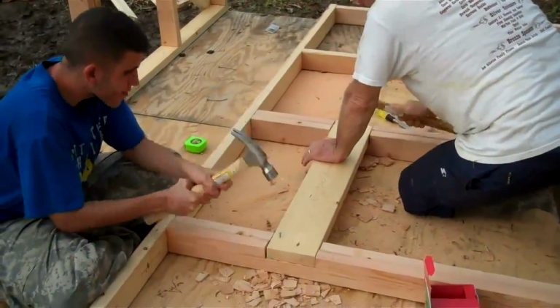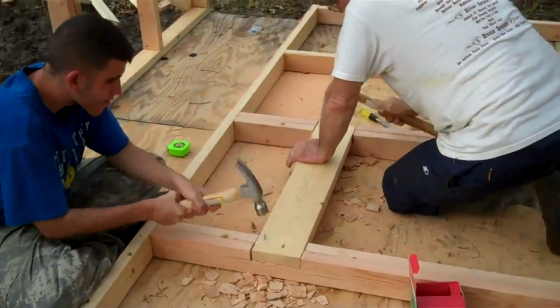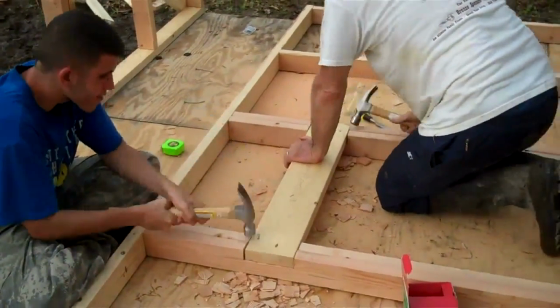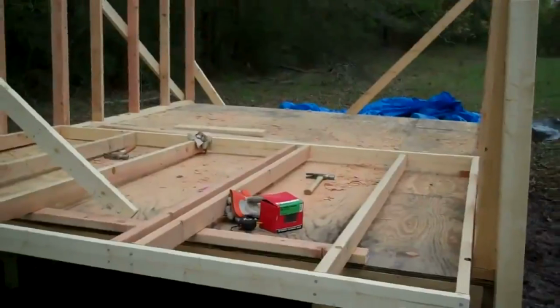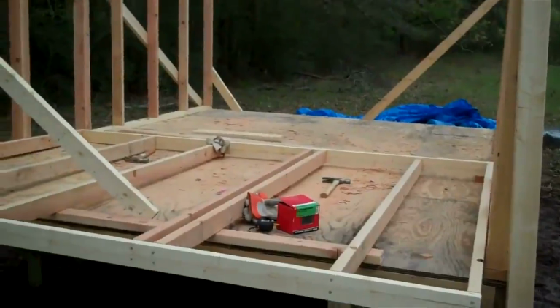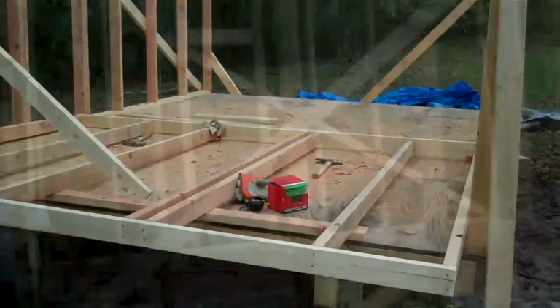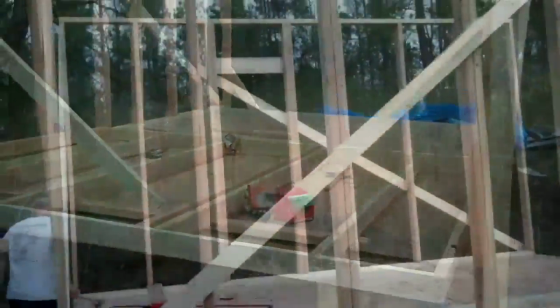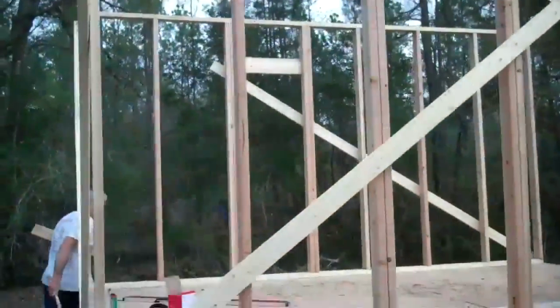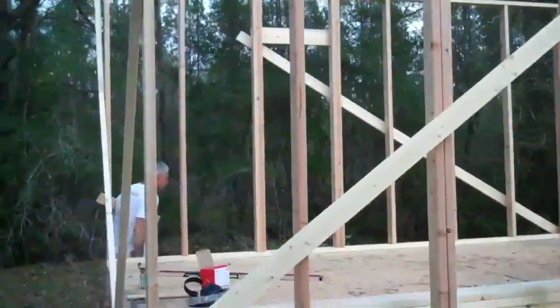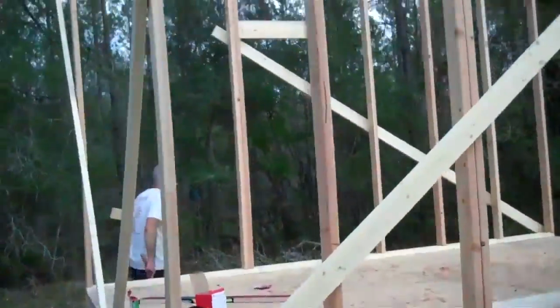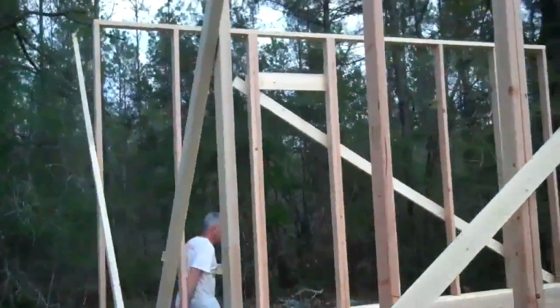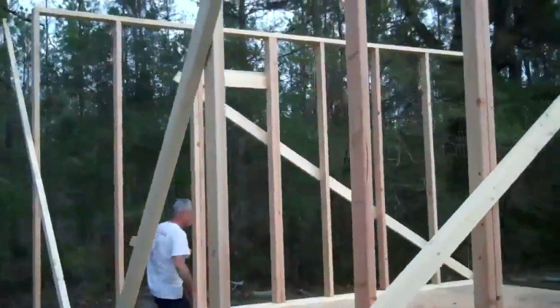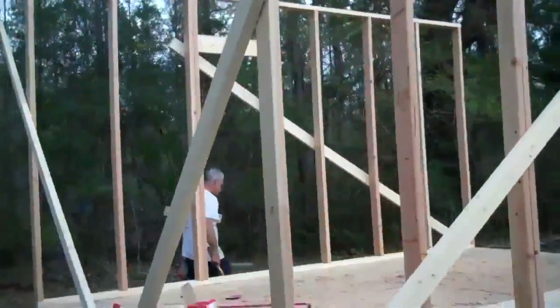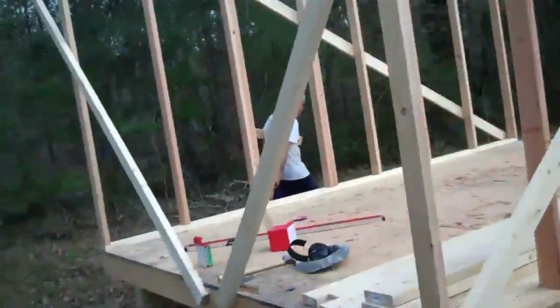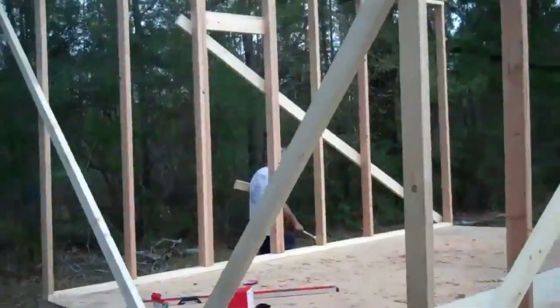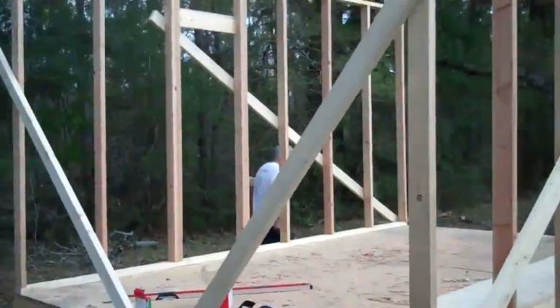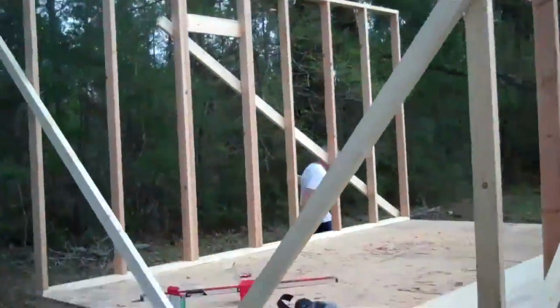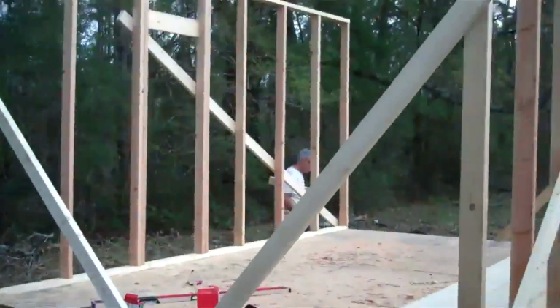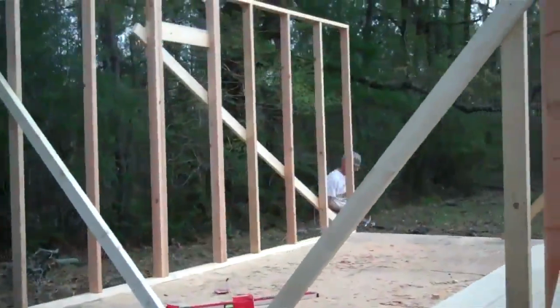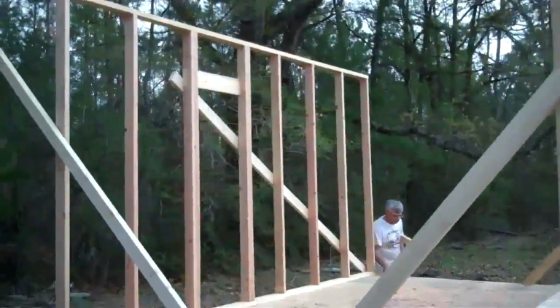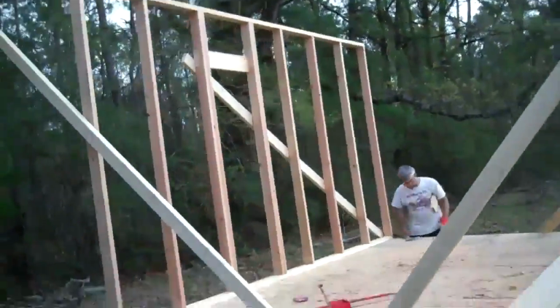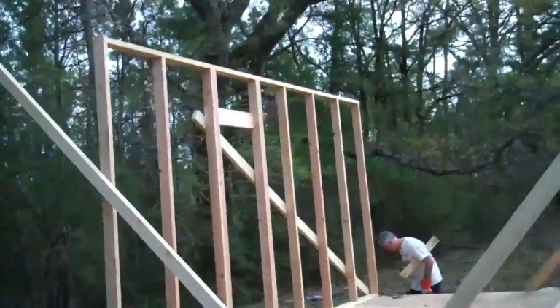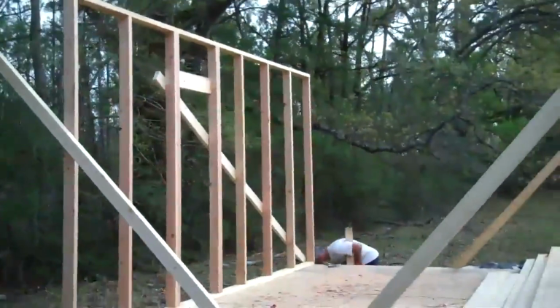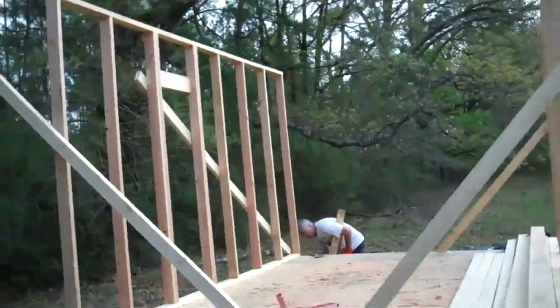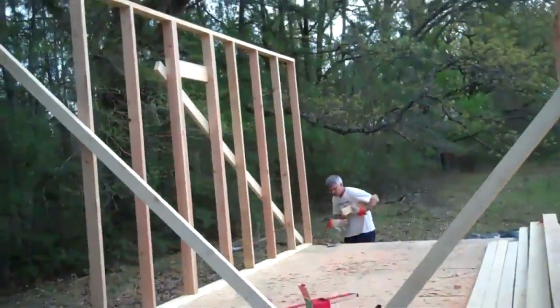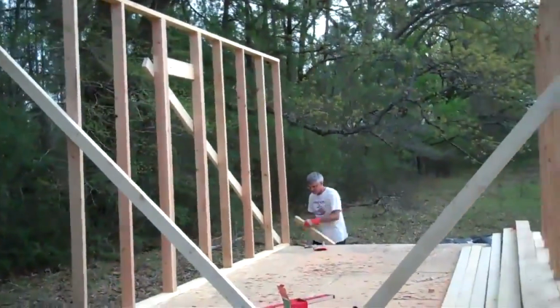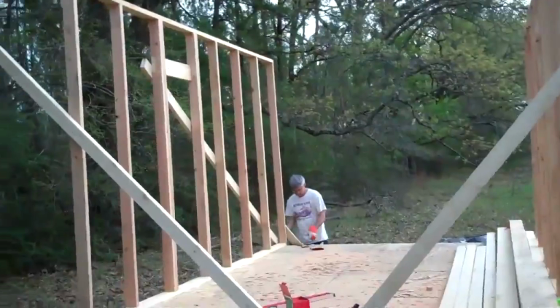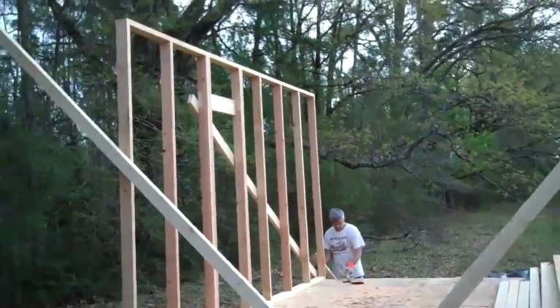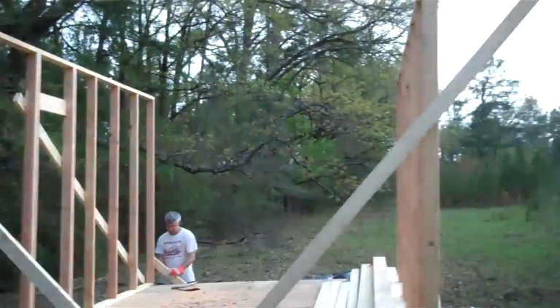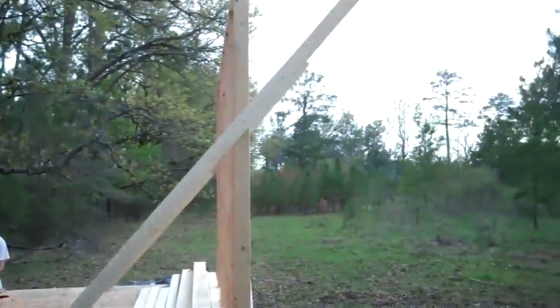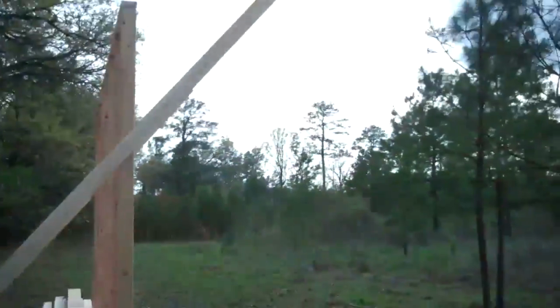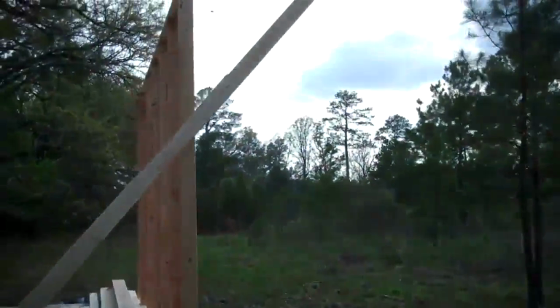And the rafters. Yay! And the back wall went up. Yeah, buddy. We deserve a shower now. One wall. Two walls.